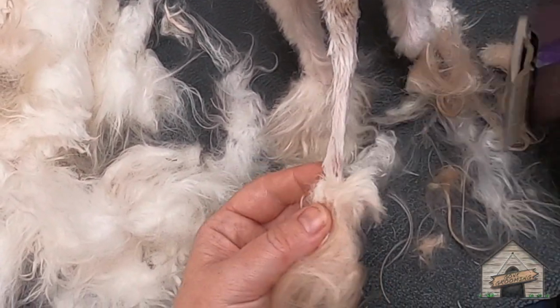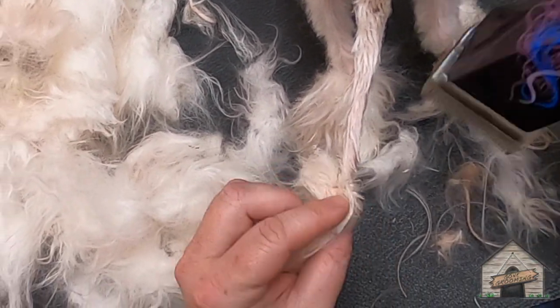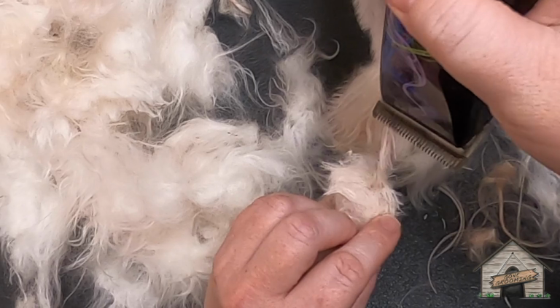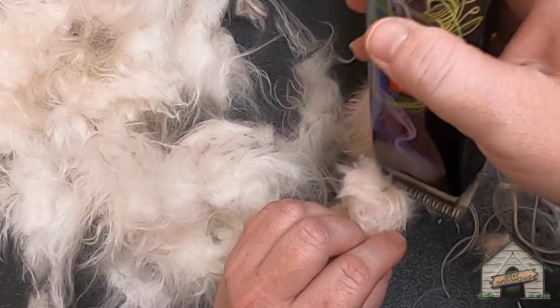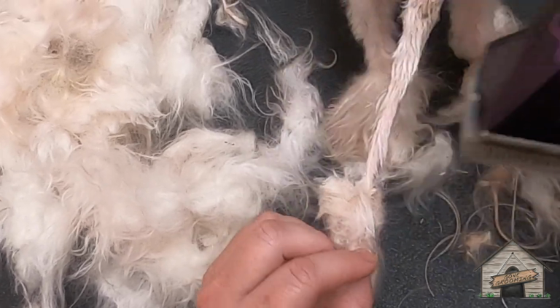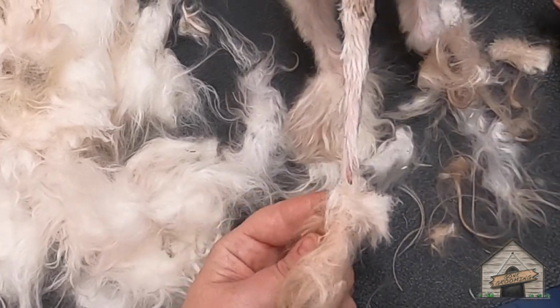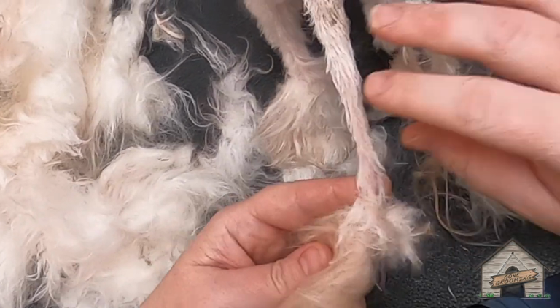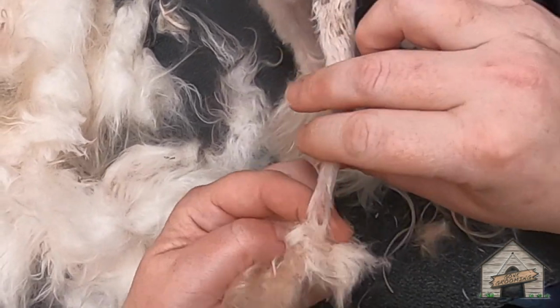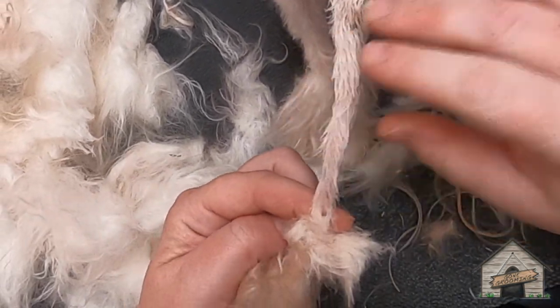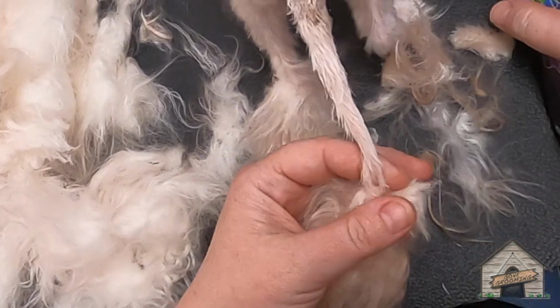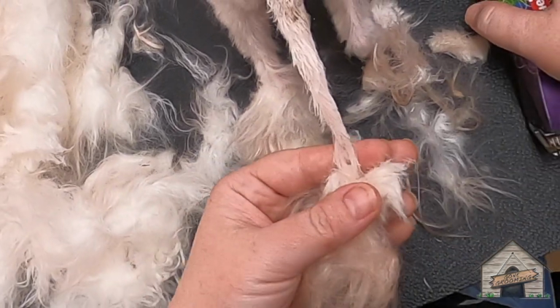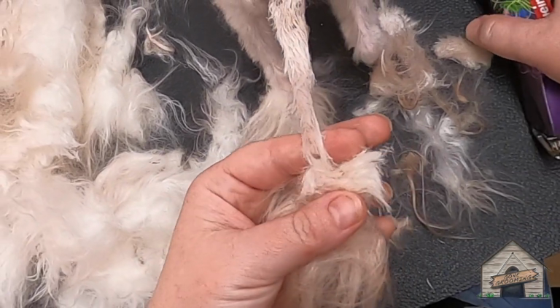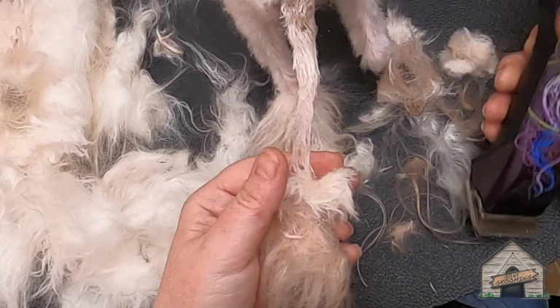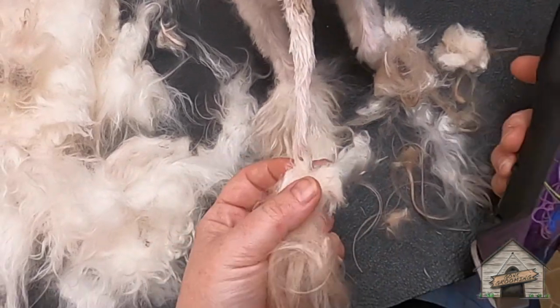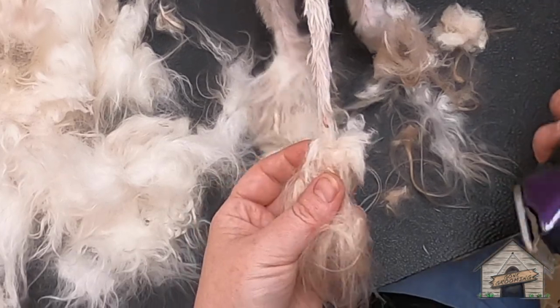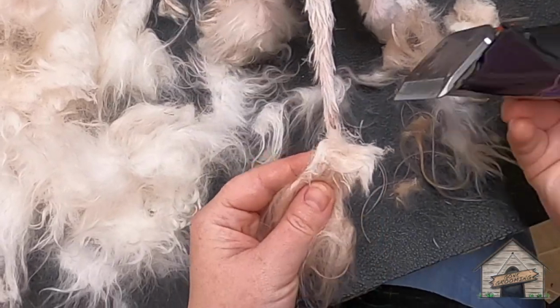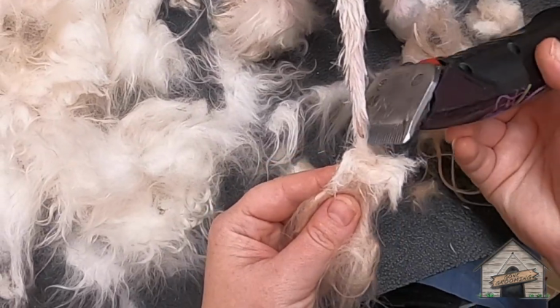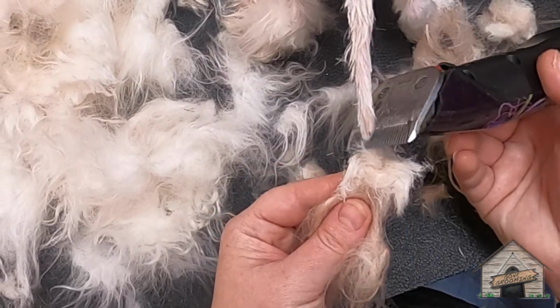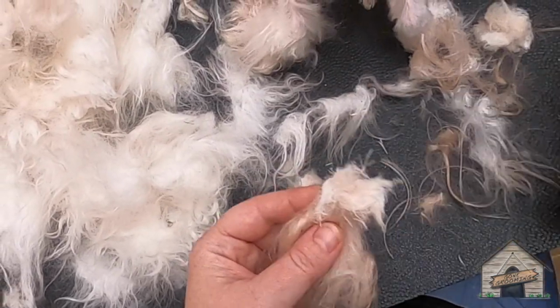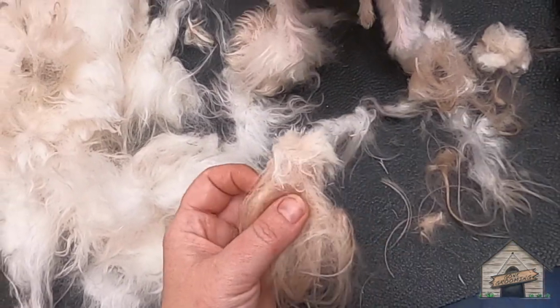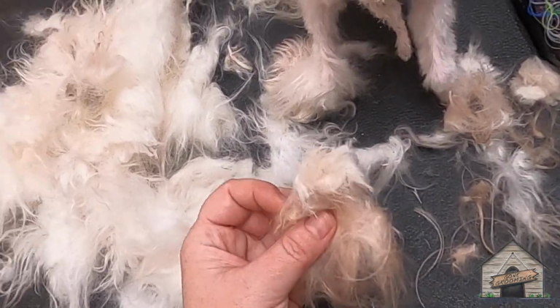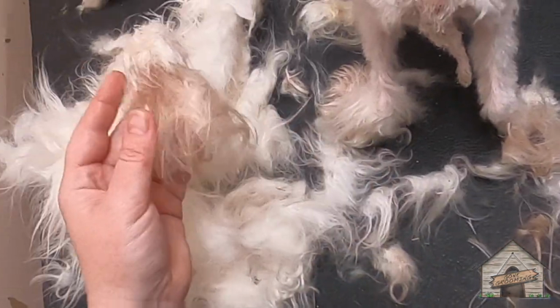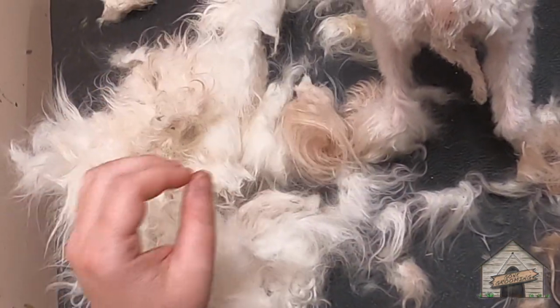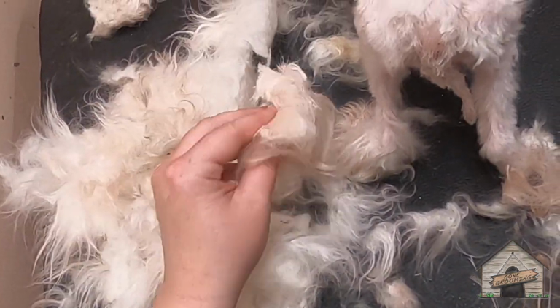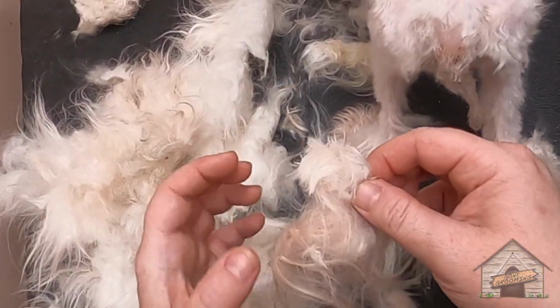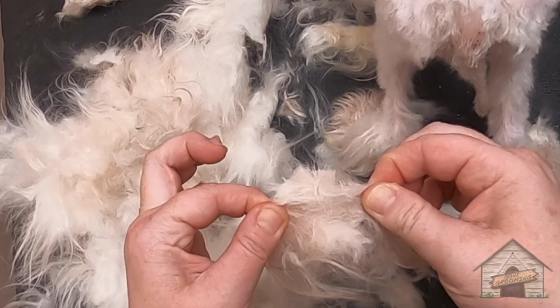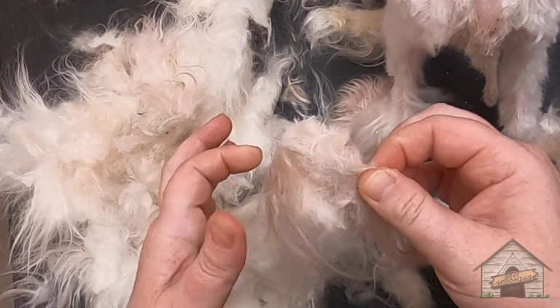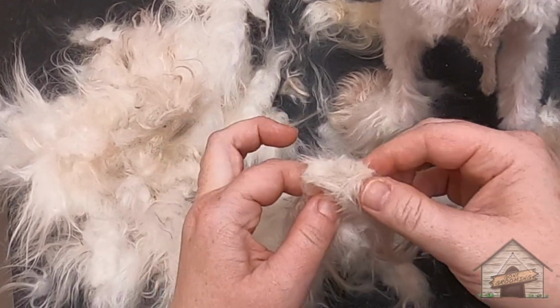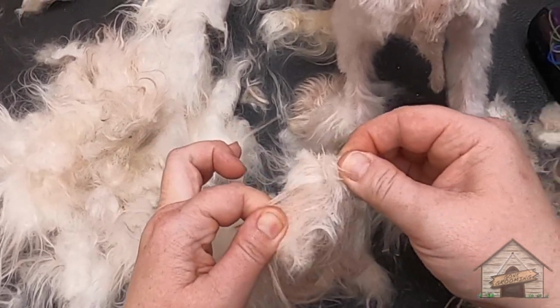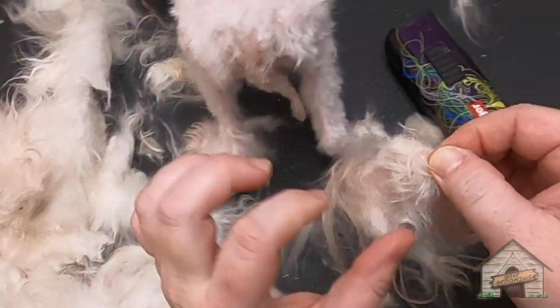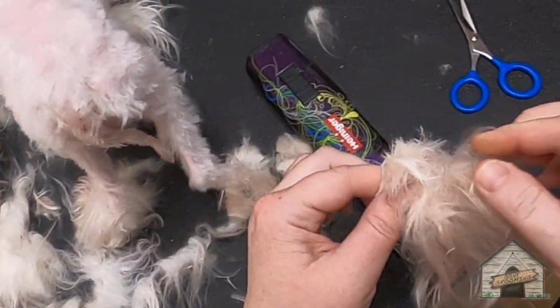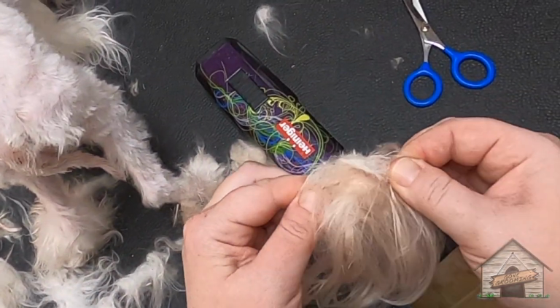Typically there's a brown spot at the tip of the tail. It shouldn't stick together like this.